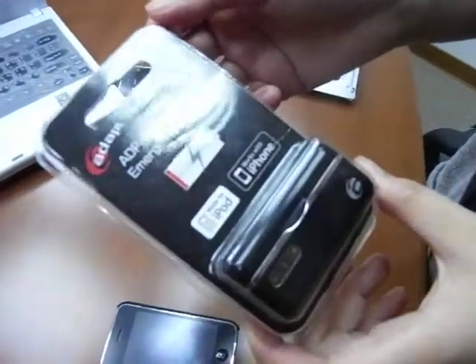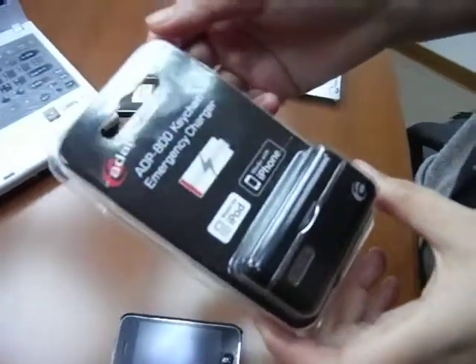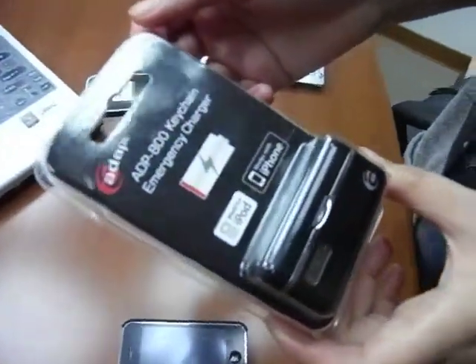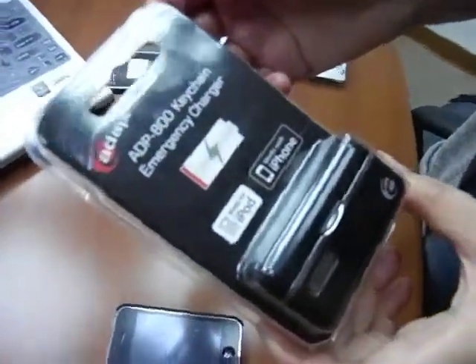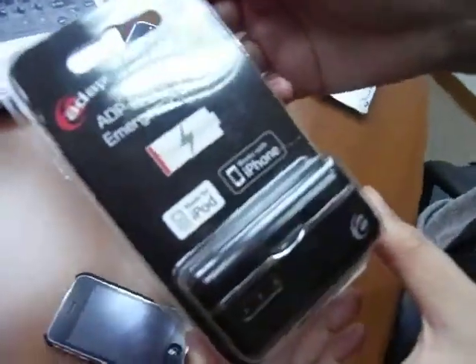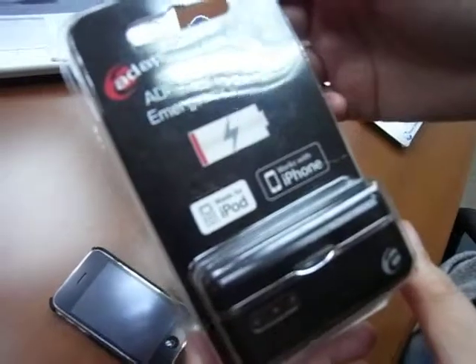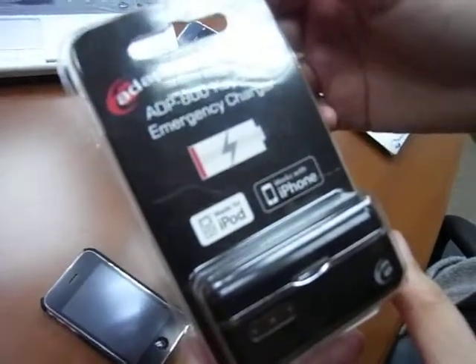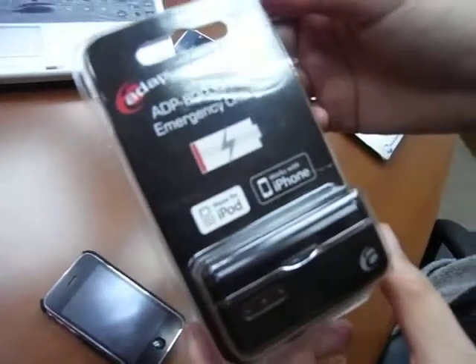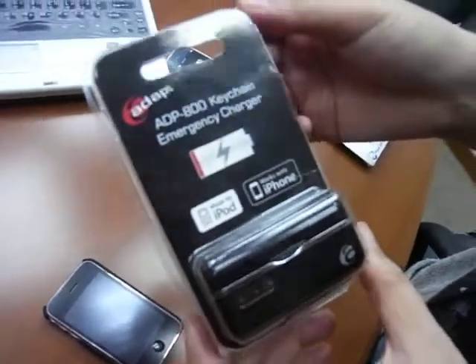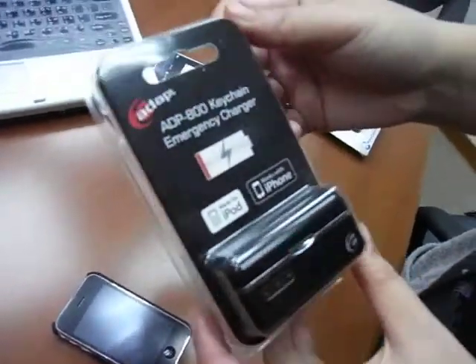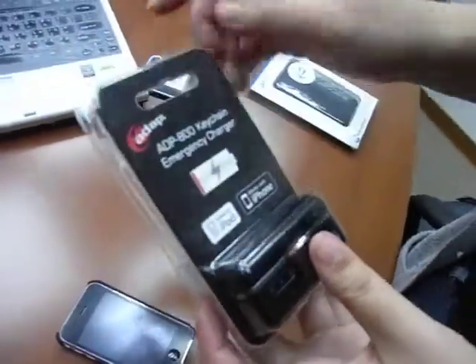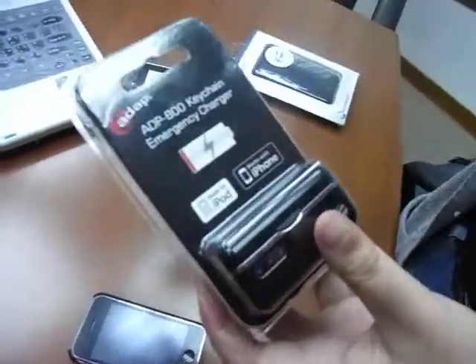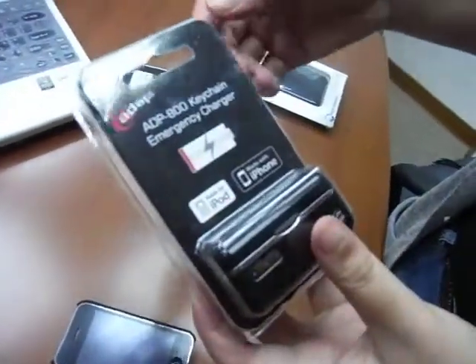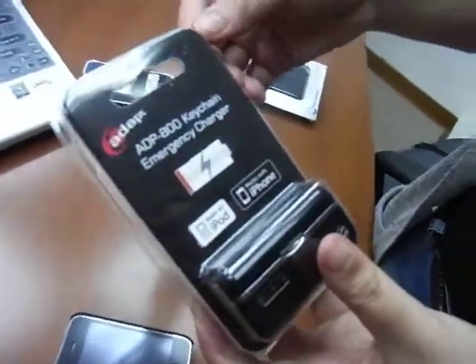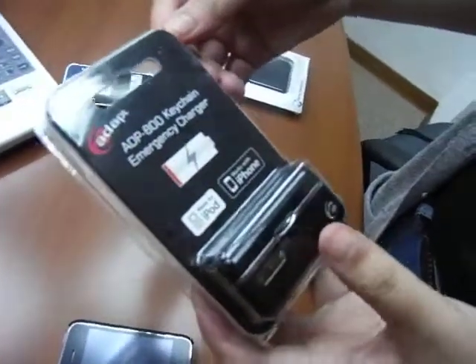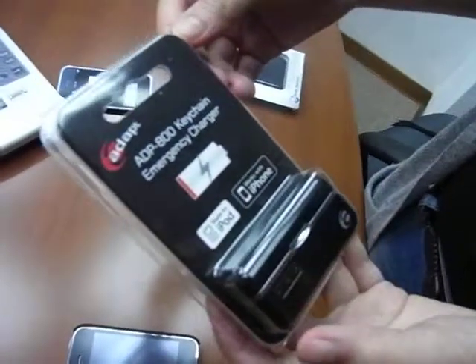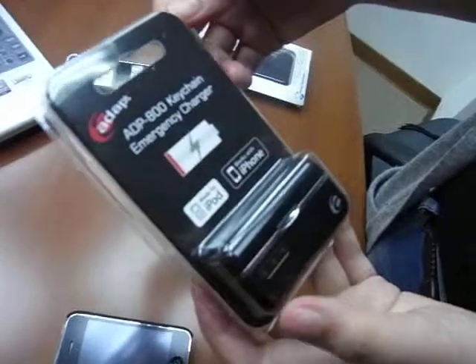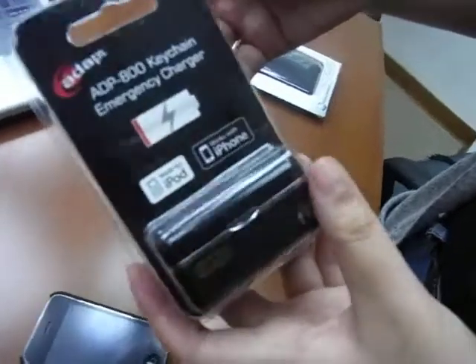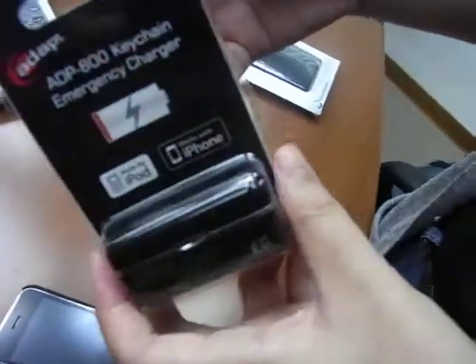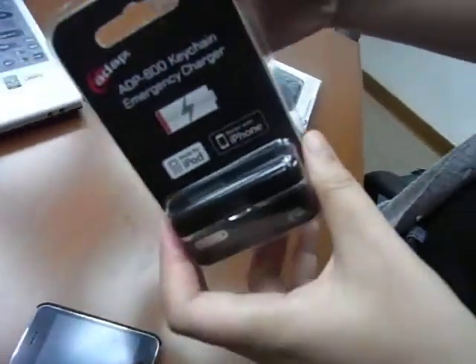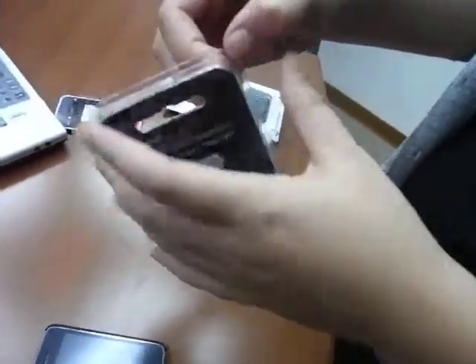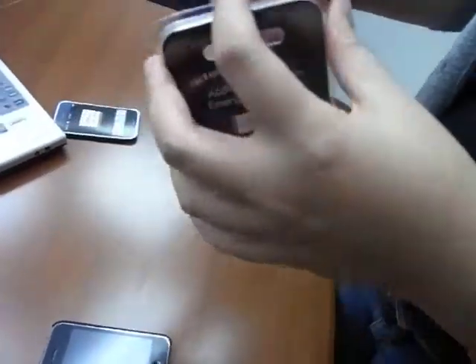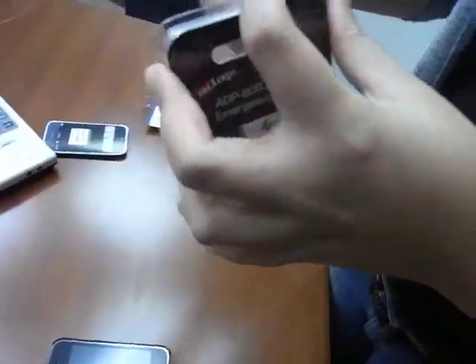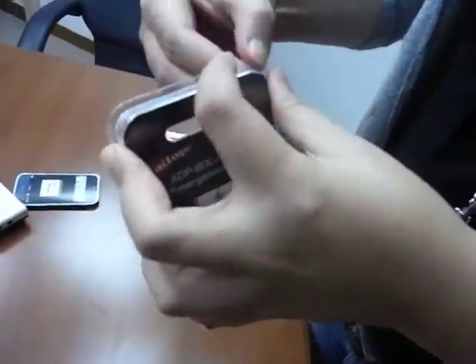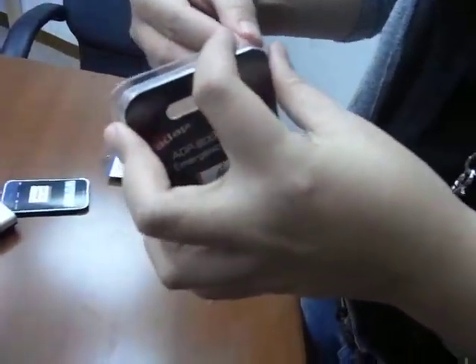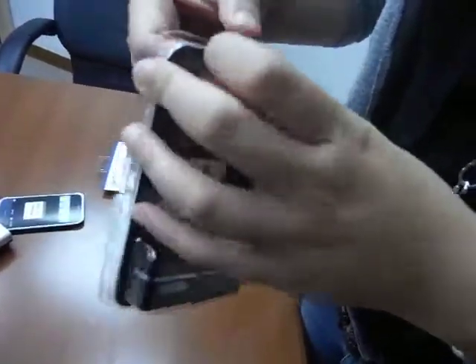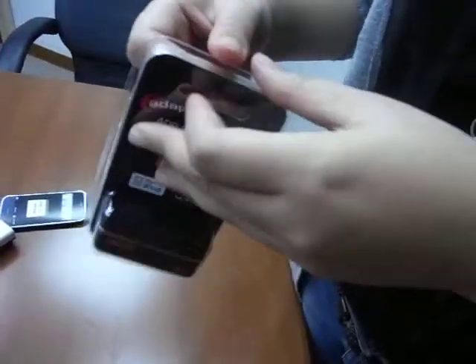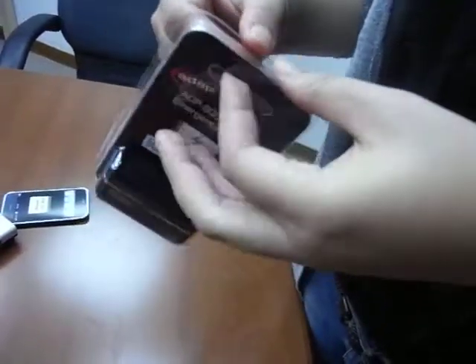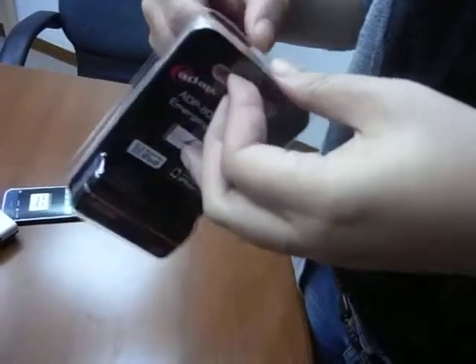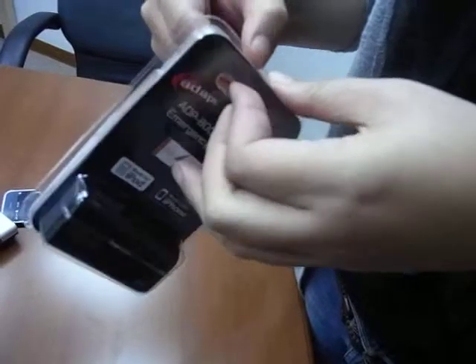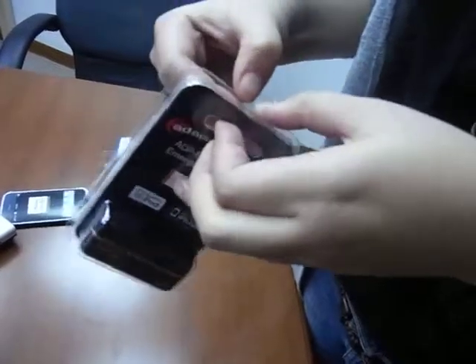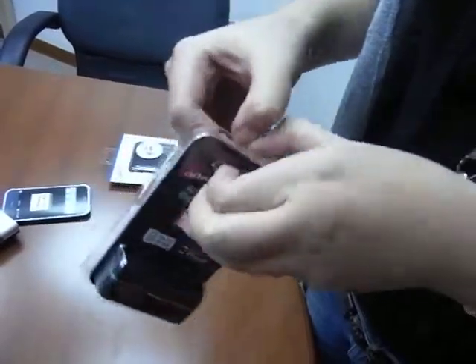This is the Adapt Kitchen Emergency Charger ADP800. From the package we can see it works with the iPhone, made for iPod. It has the Apple certification. Let's open and see what's inside the package.